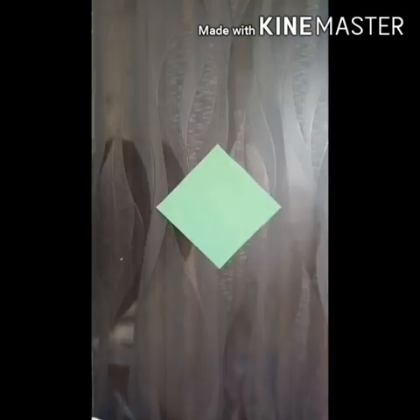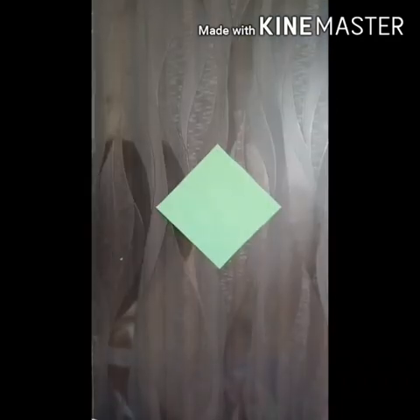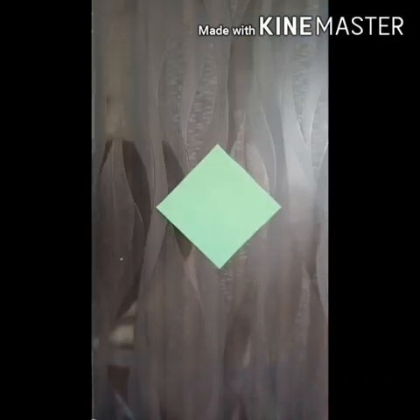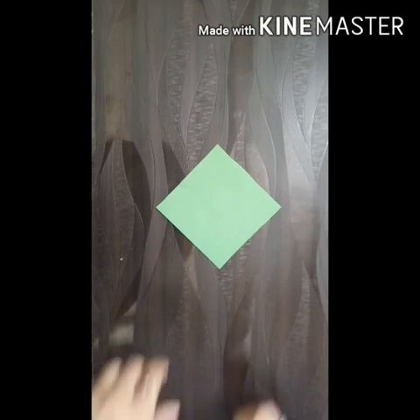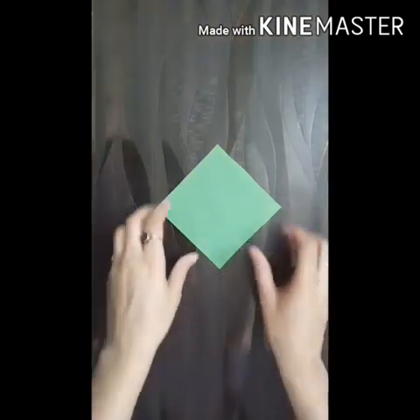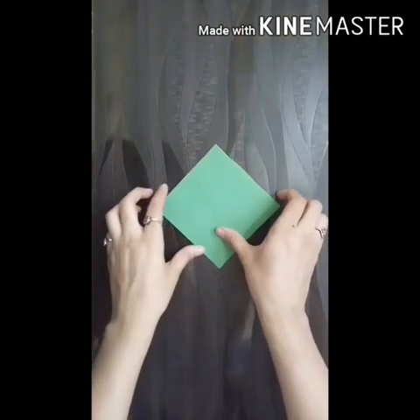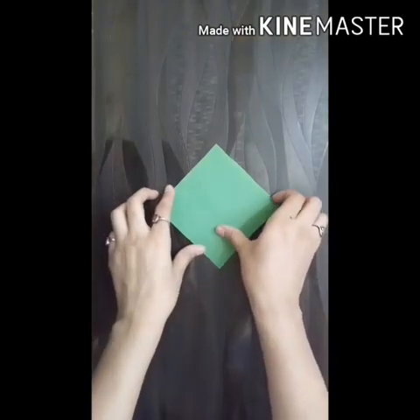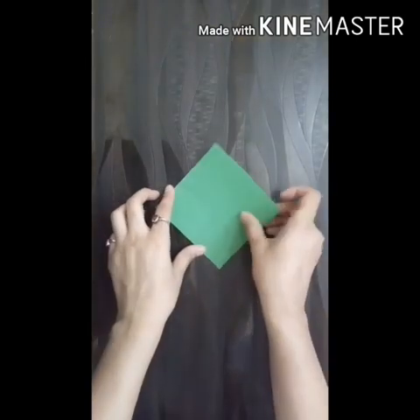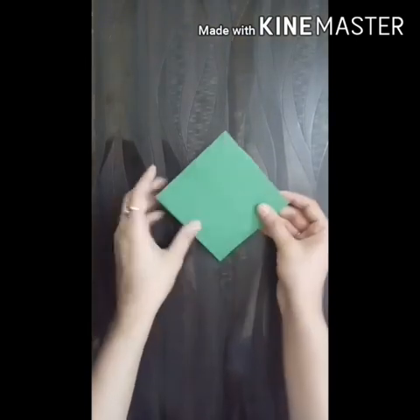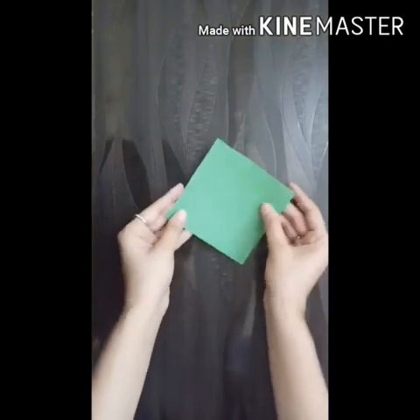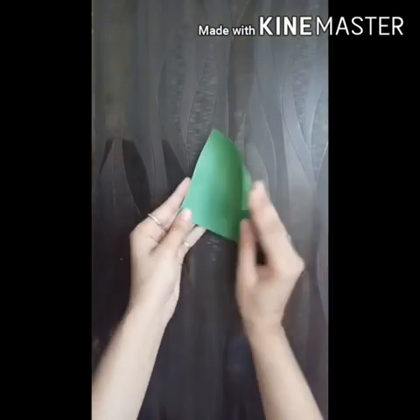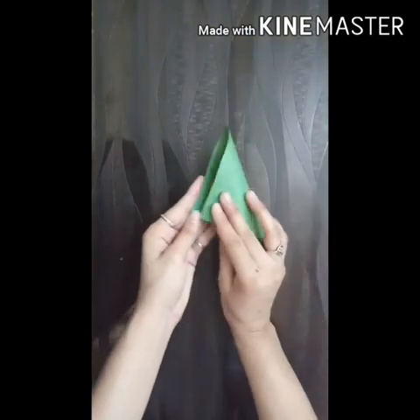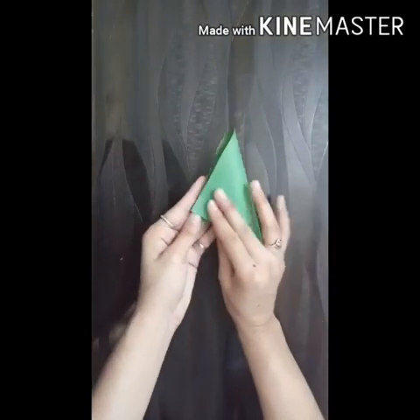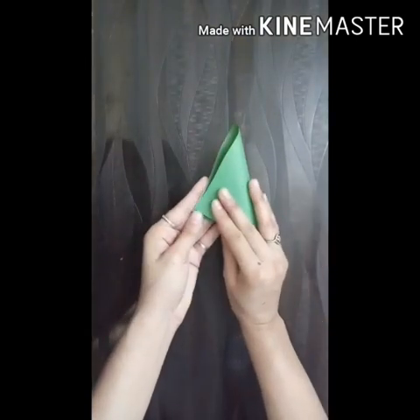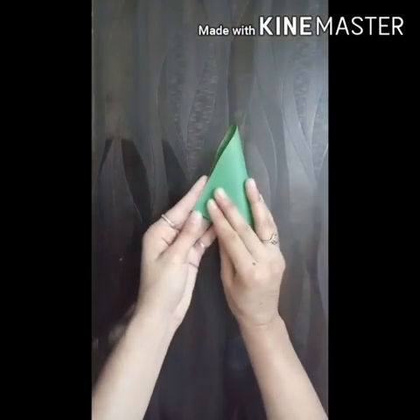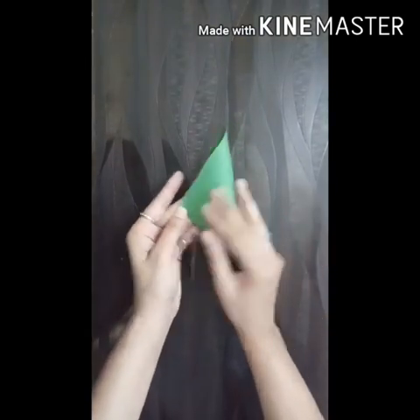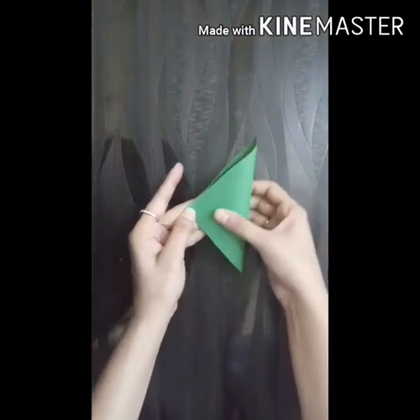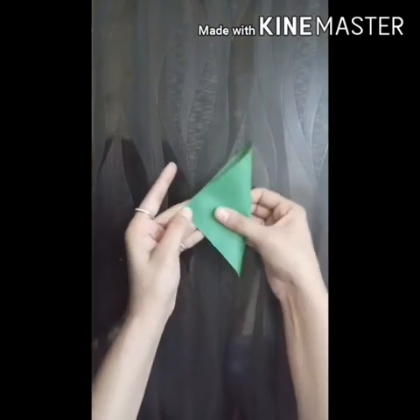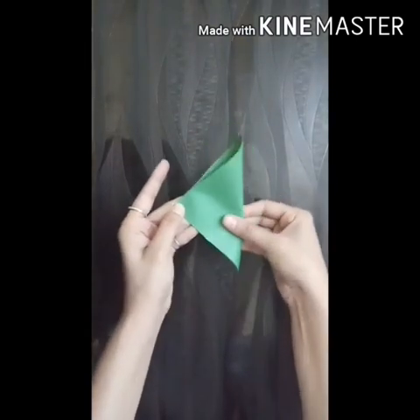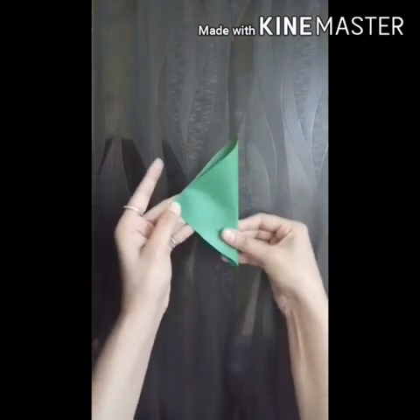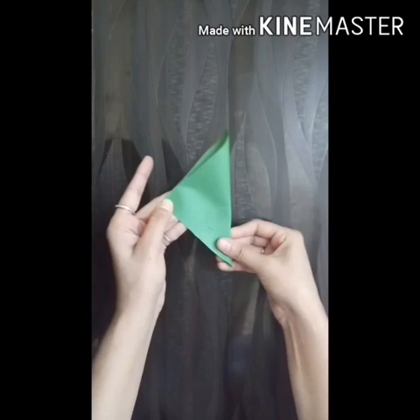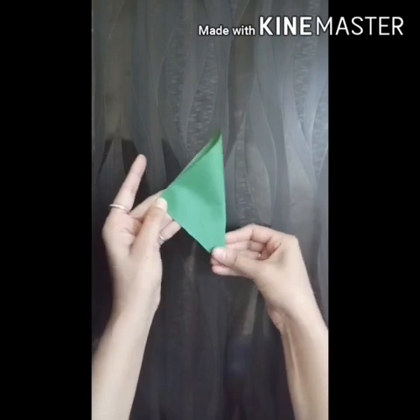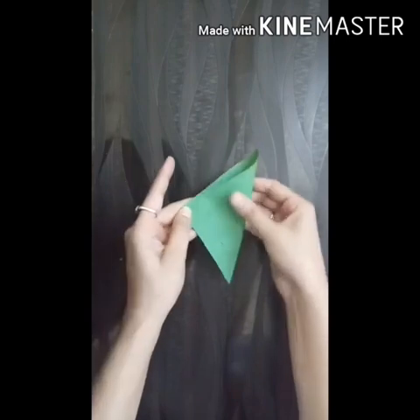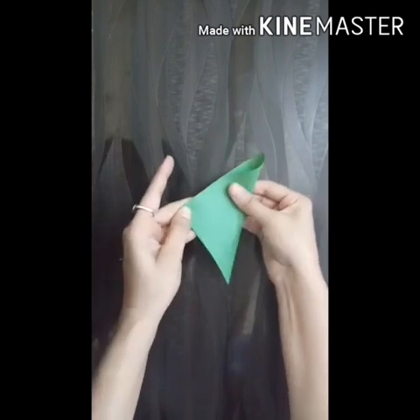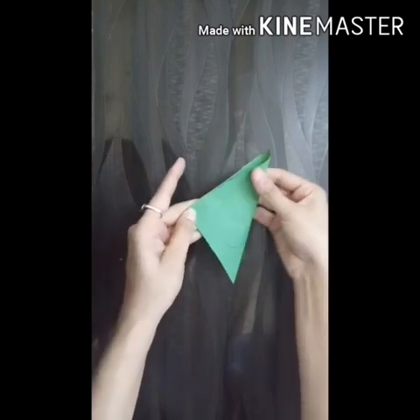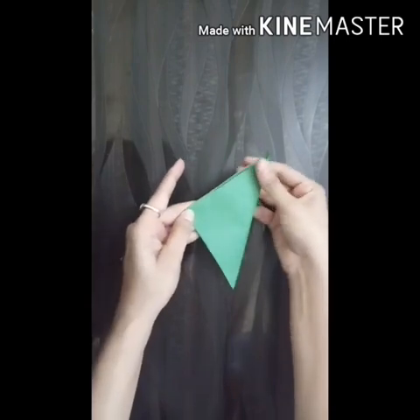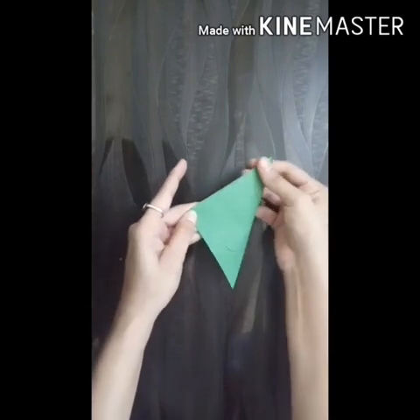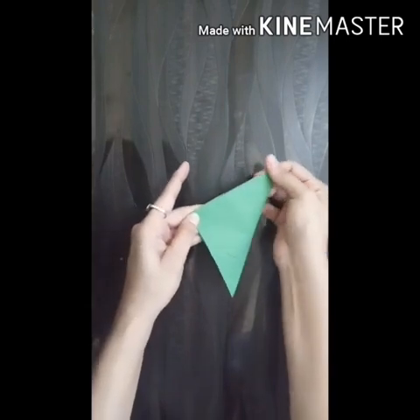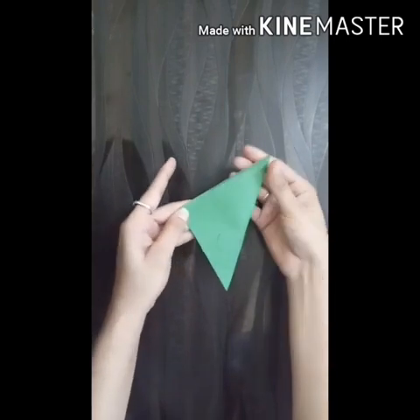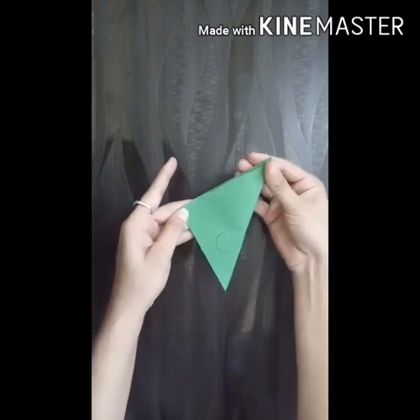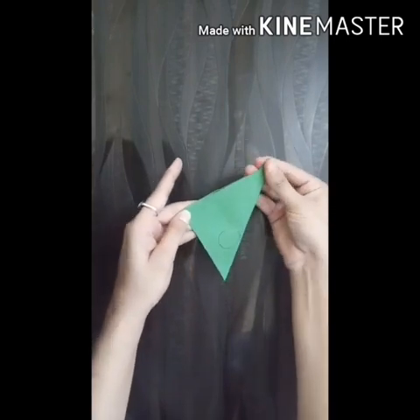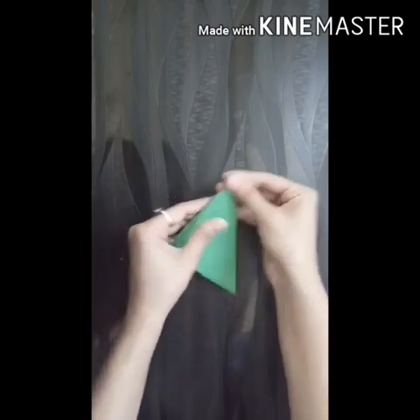After that, take a green color square, then fold it like I am folding it, and make a small bird.